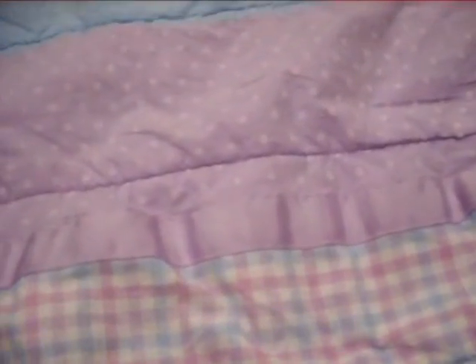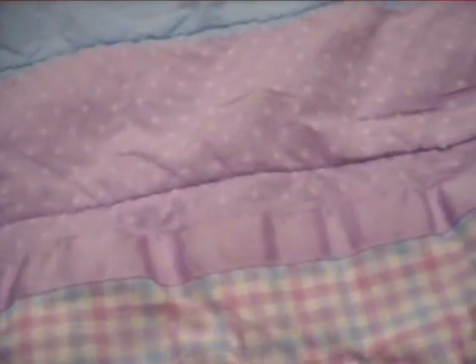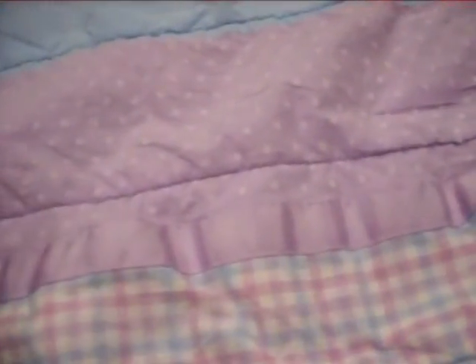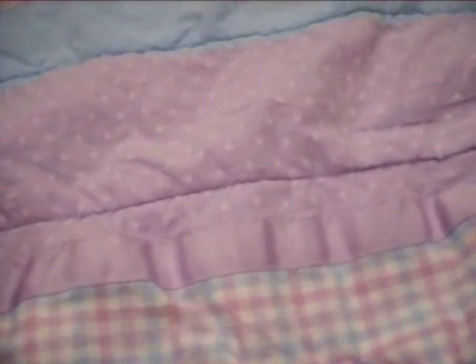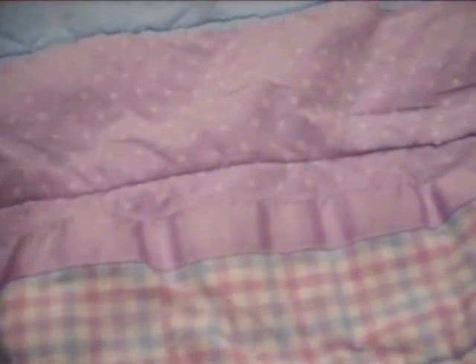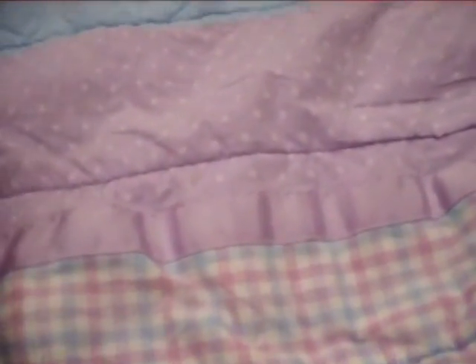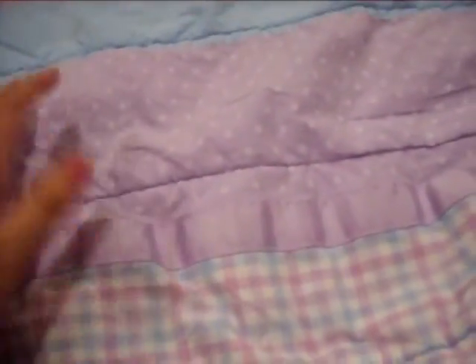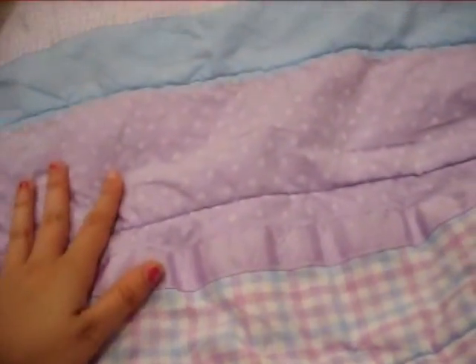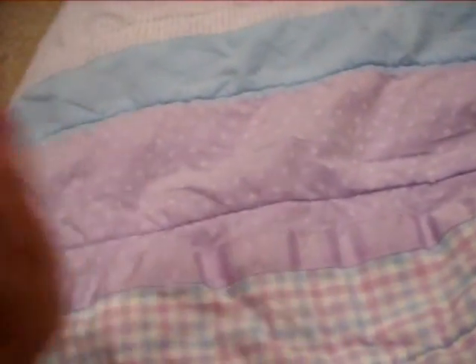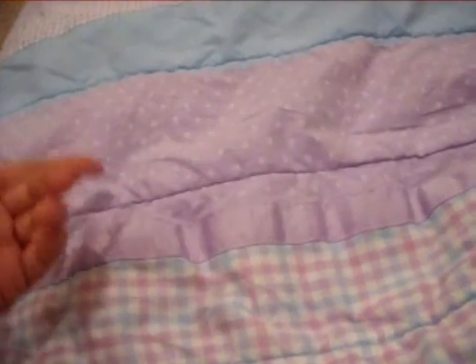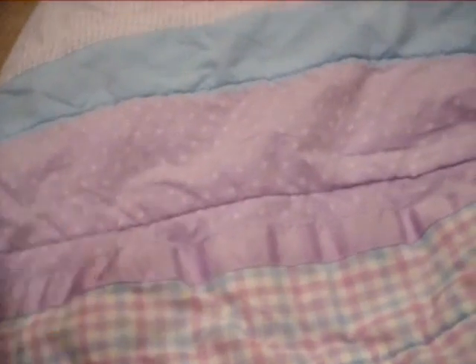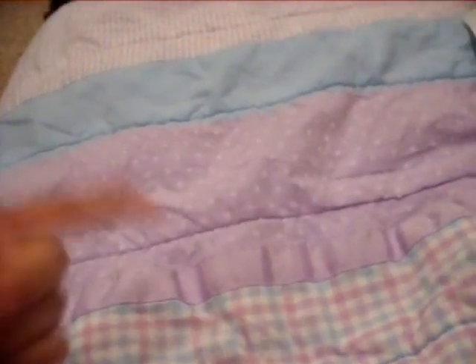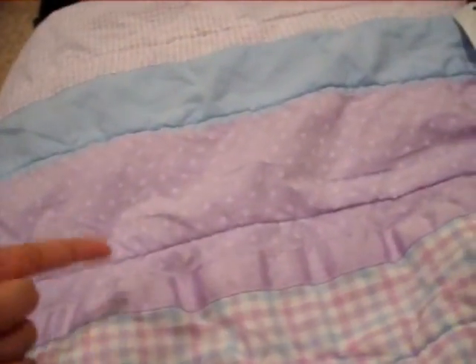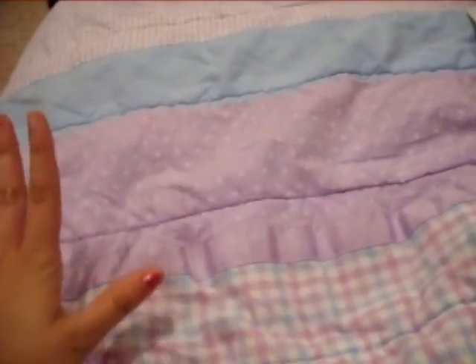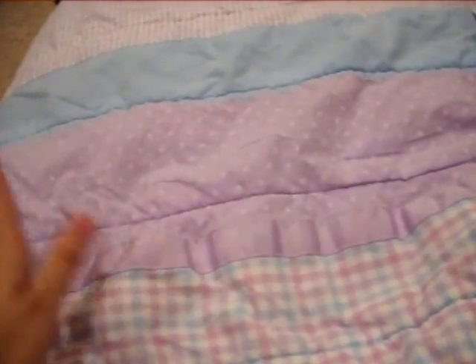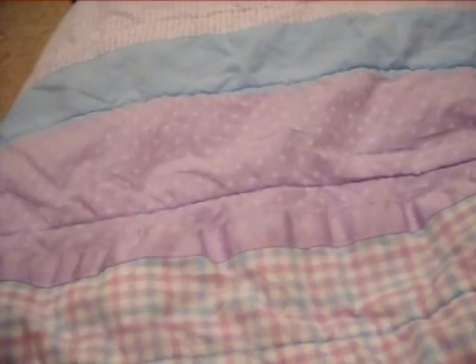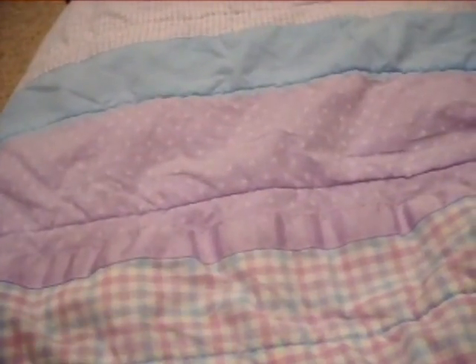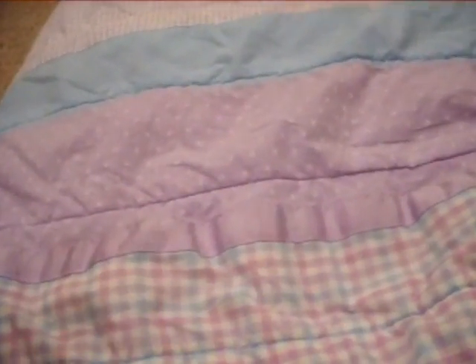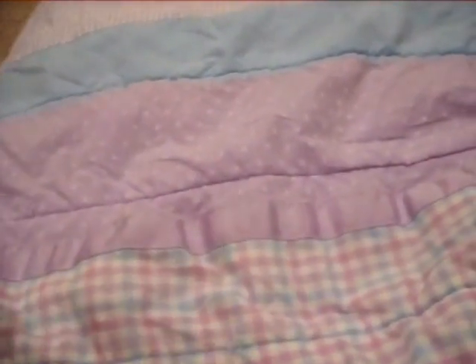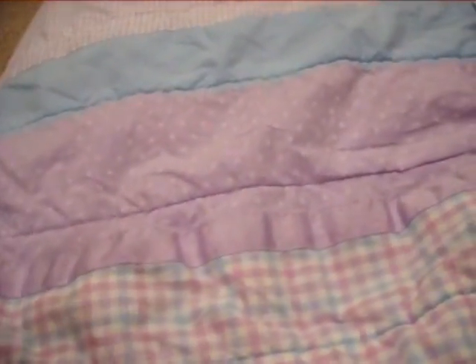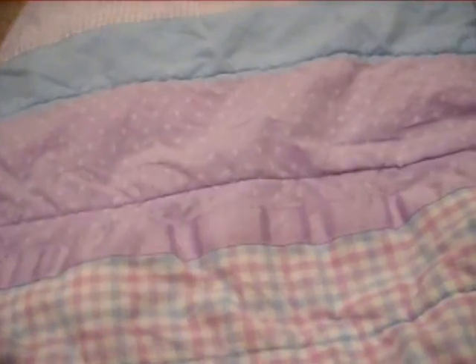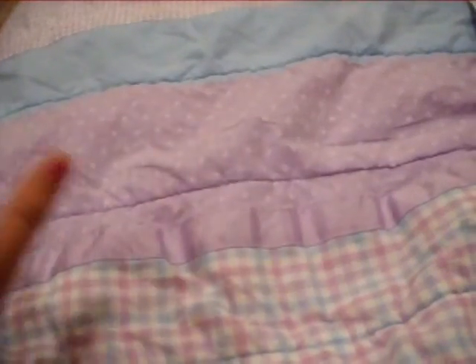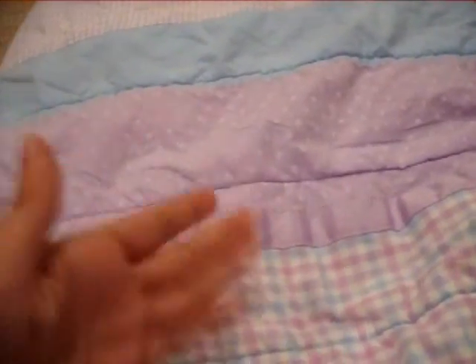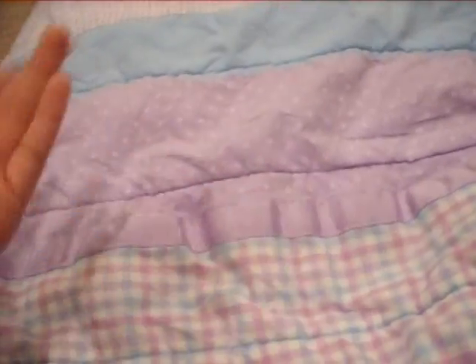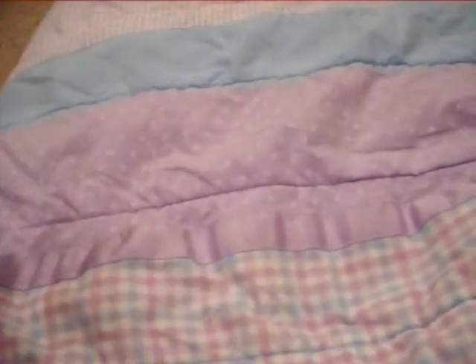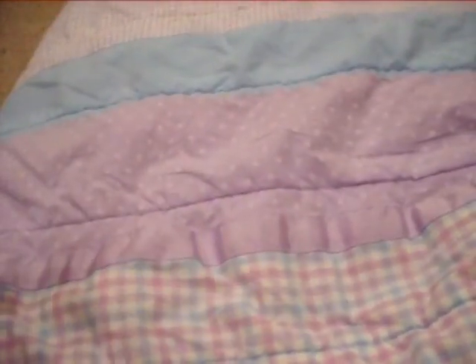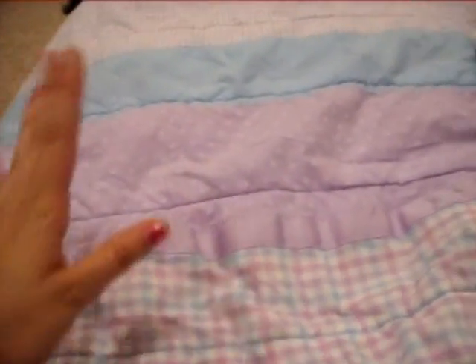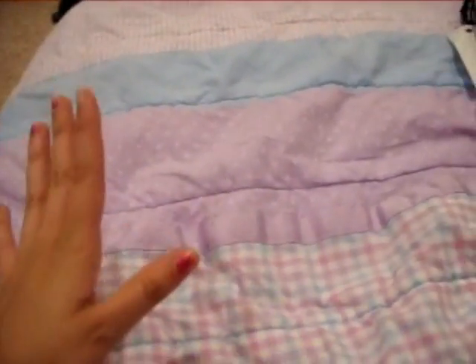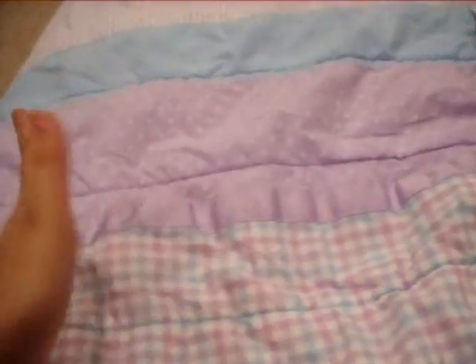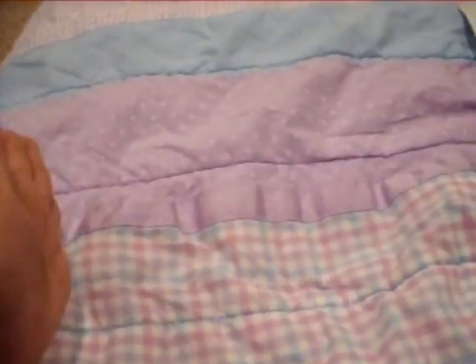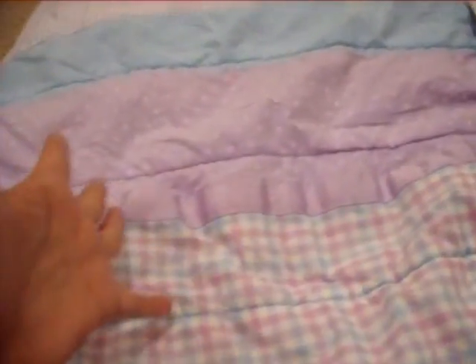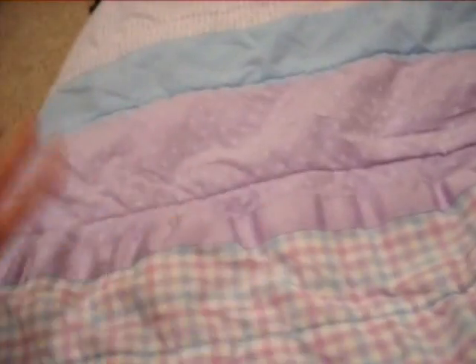Hi guys, I'm not feeling so well today, so I'm just going to show you my e.l.f. haul that I got in the mail today, and not be showing my face for this video, but you will see all the products that I get and all the products that I'm going to be sending to my friend in Canada.